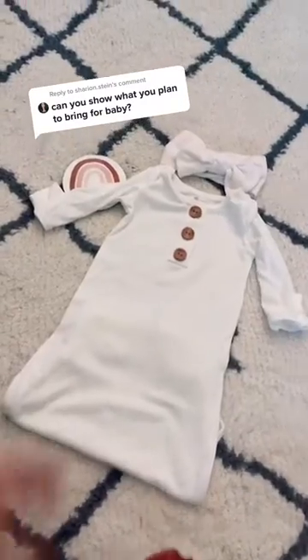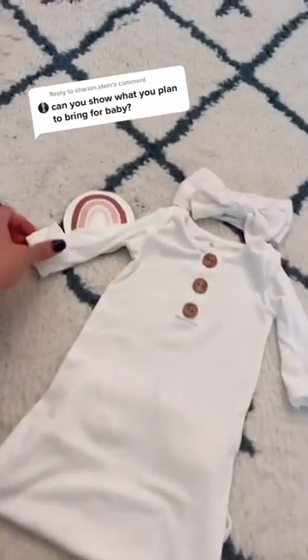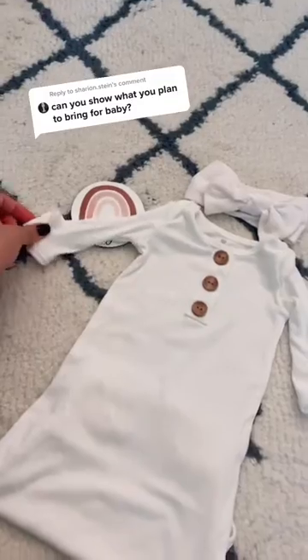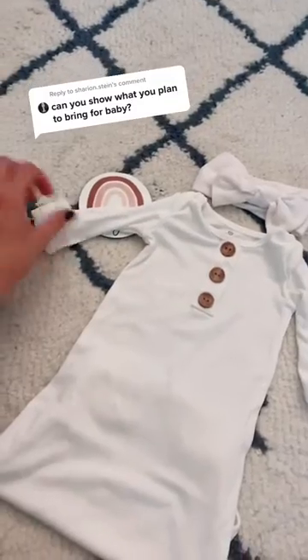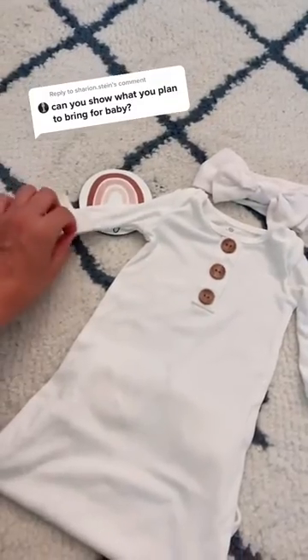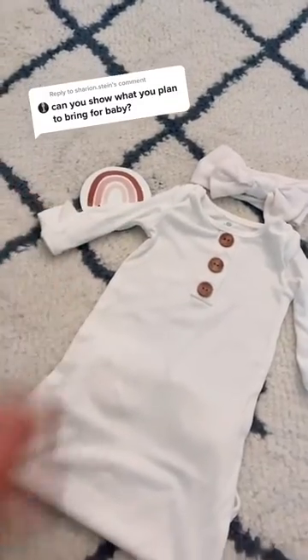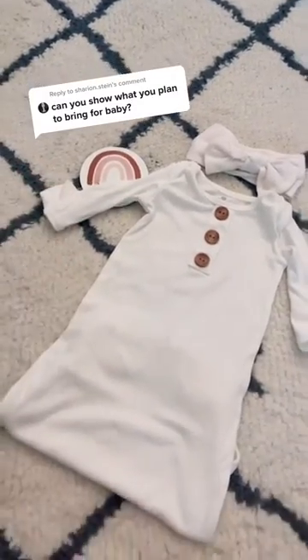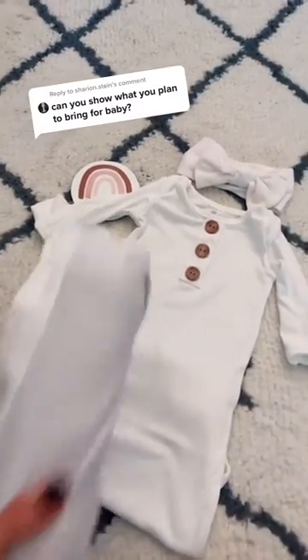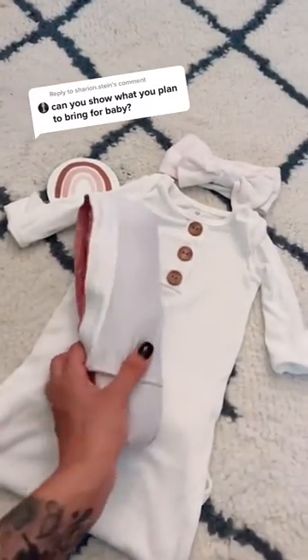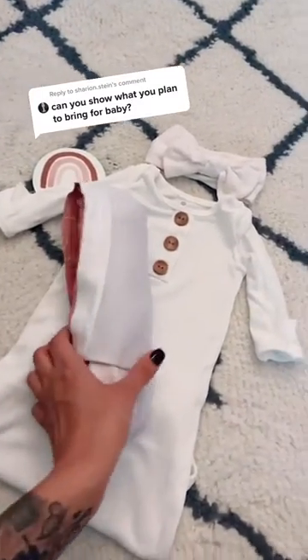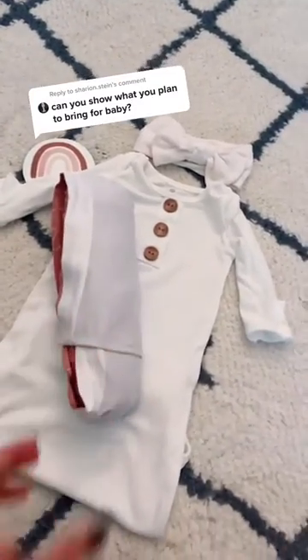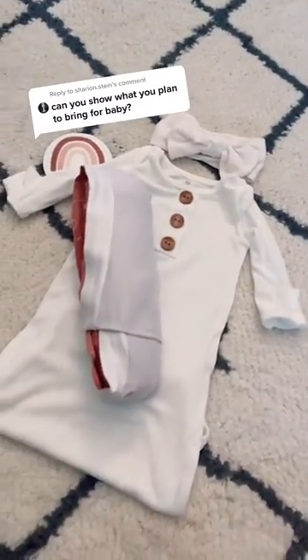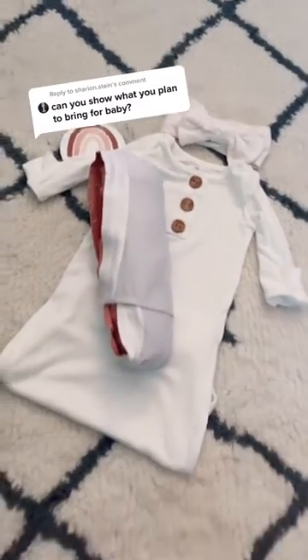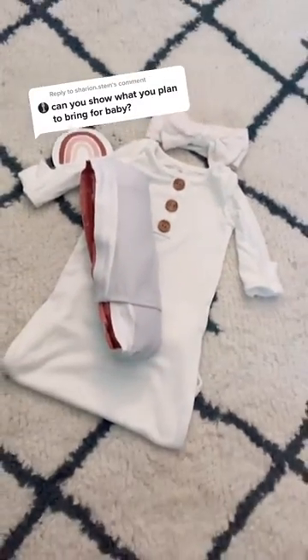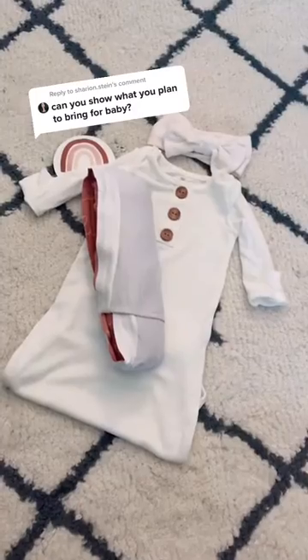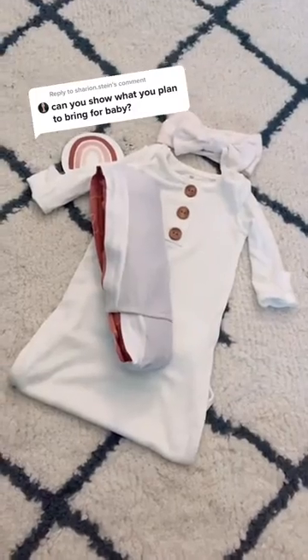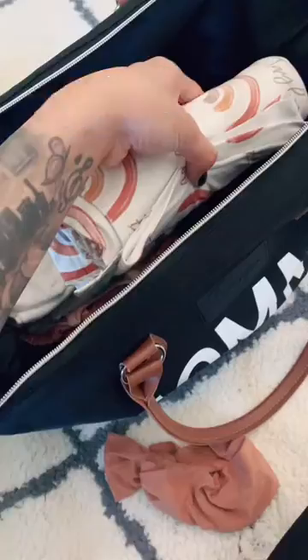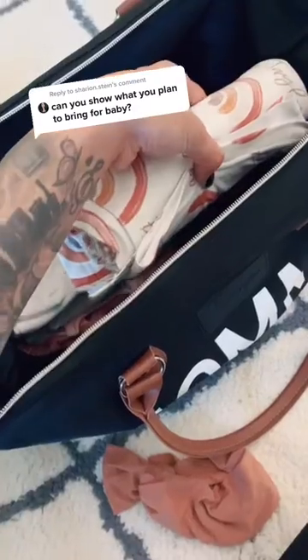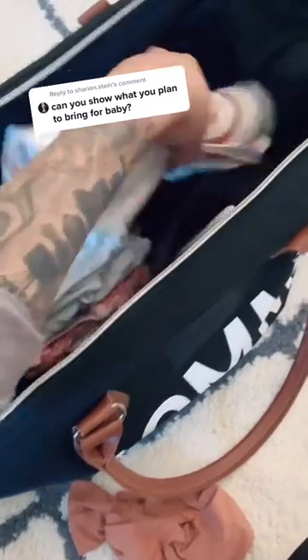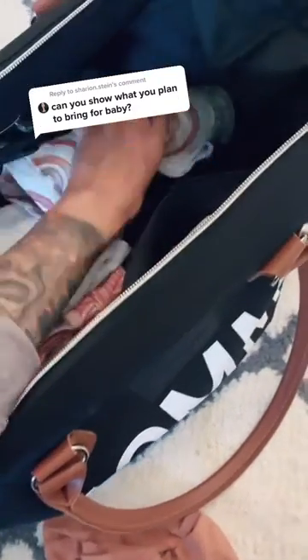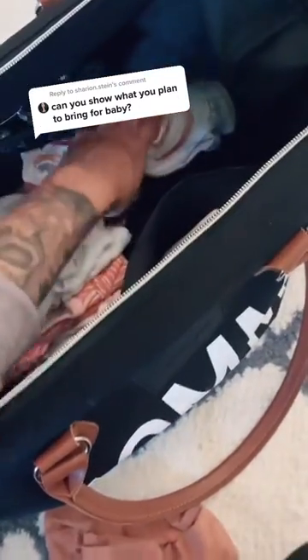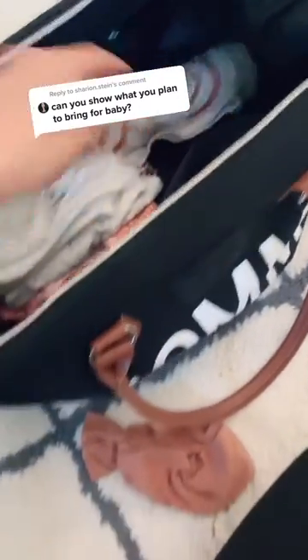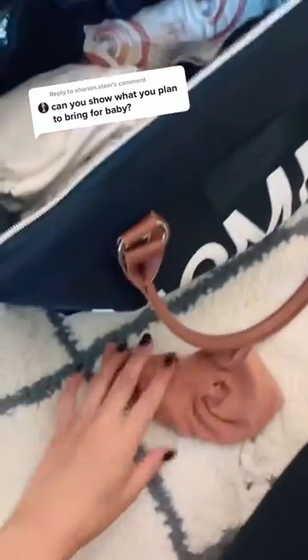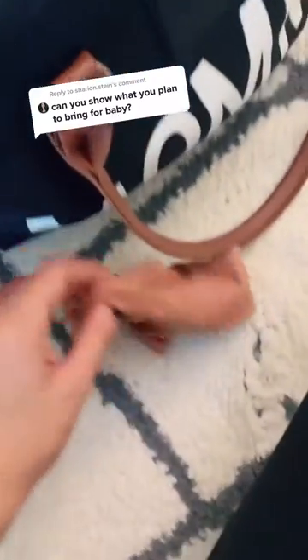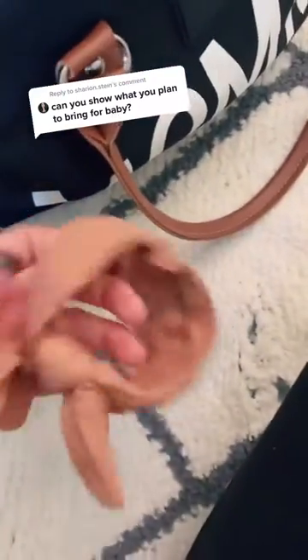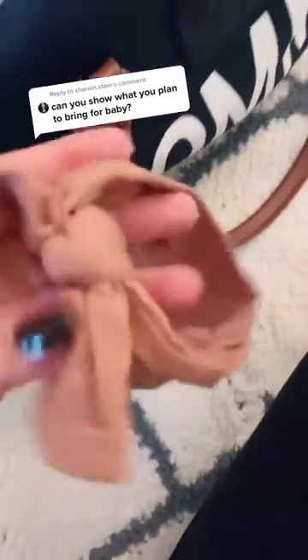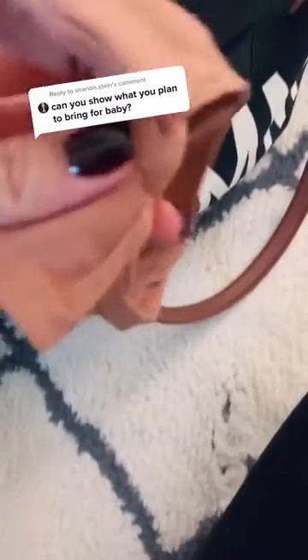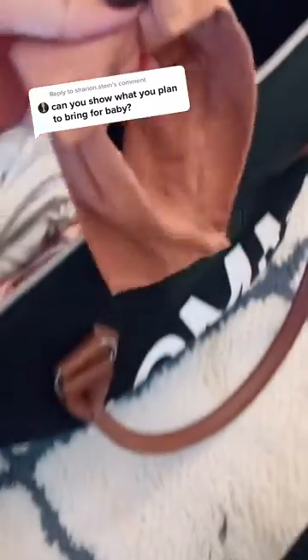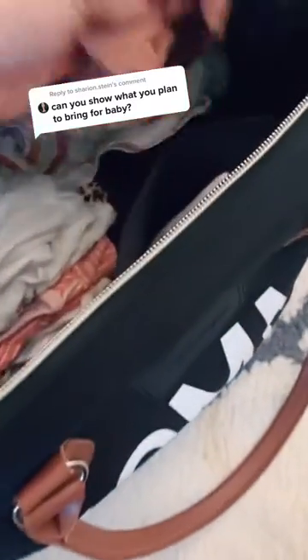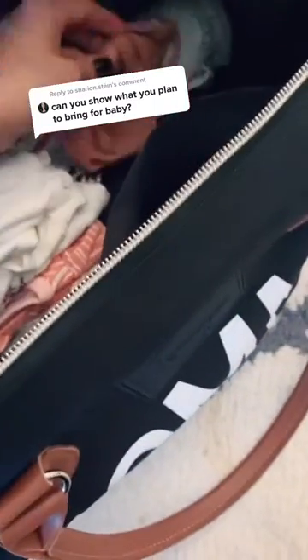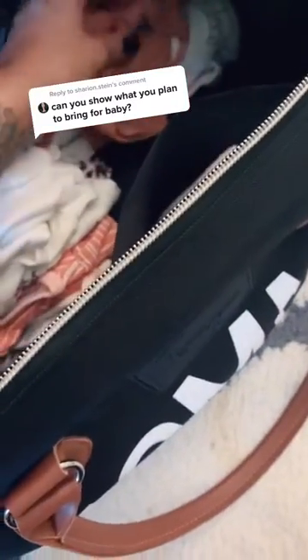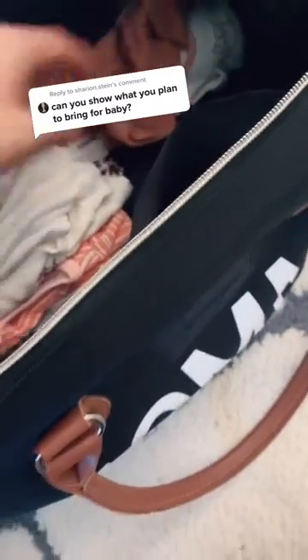Baby's first outfit with her name announcement sign. I also included a custom swaddle with her name, but we're not announcing till birth. I have another swaddle with a head bow — this matches my mommy robe. This is going to be cute for pictures.